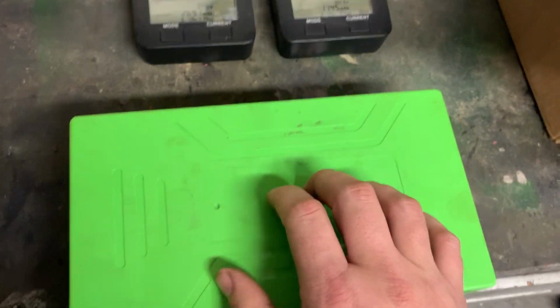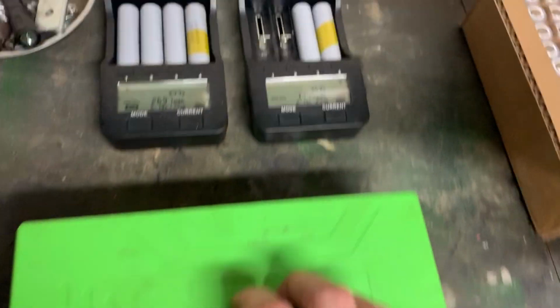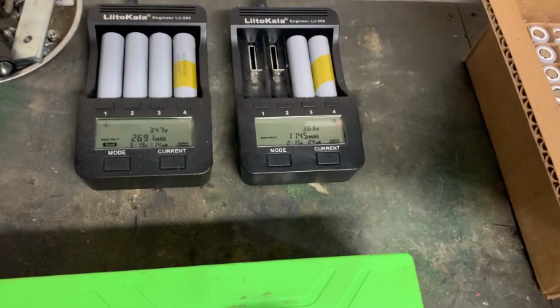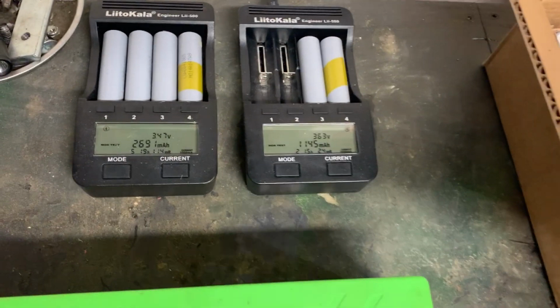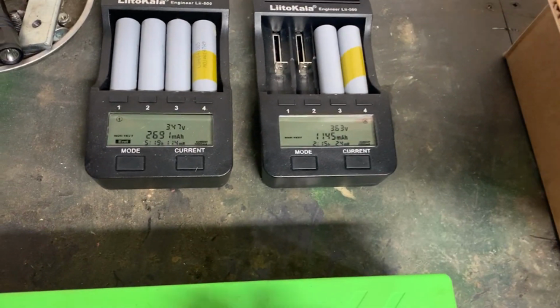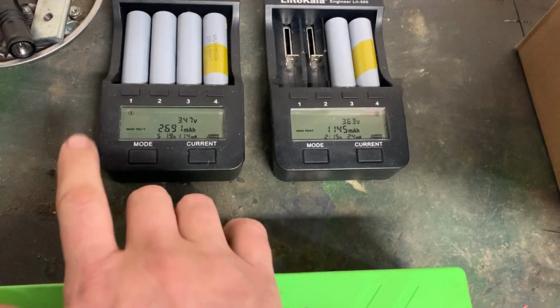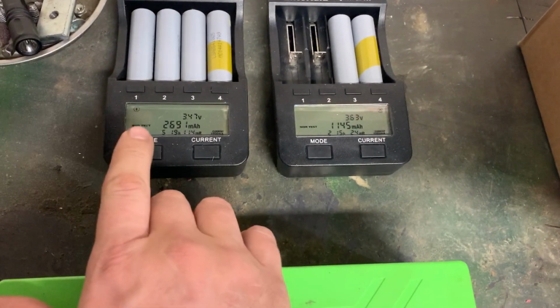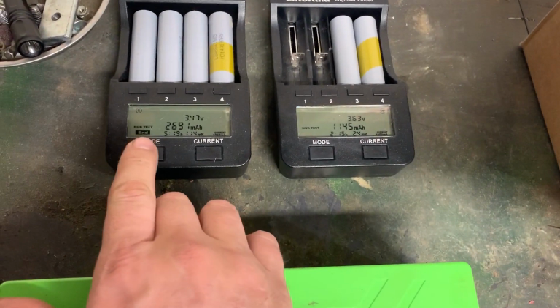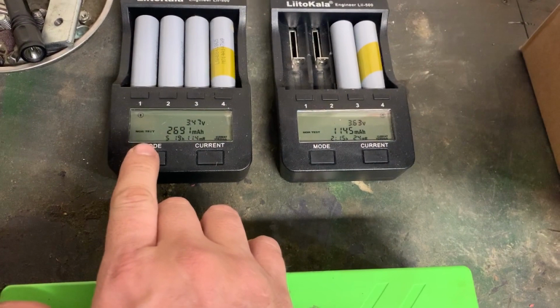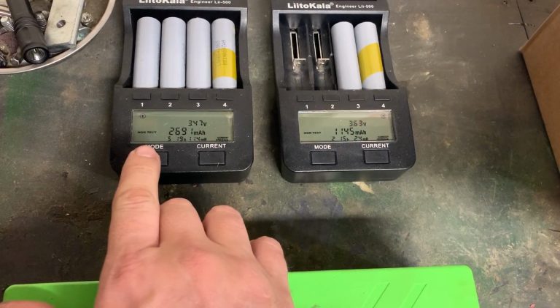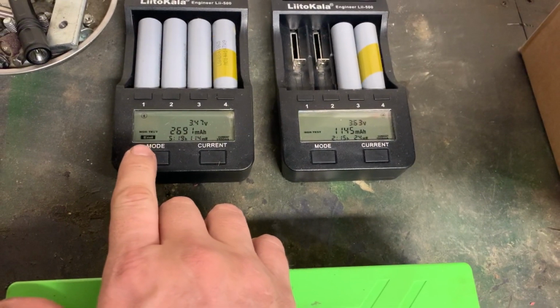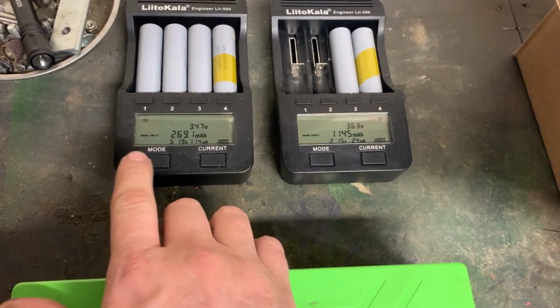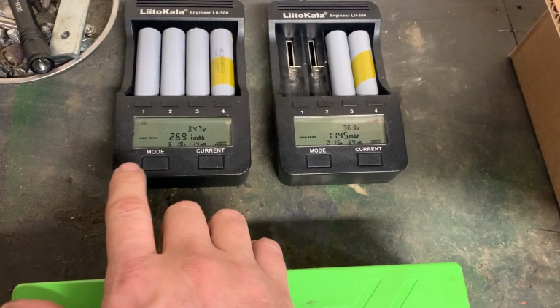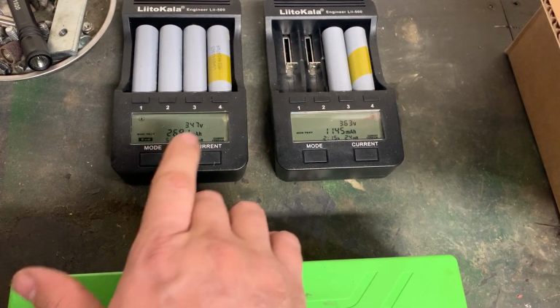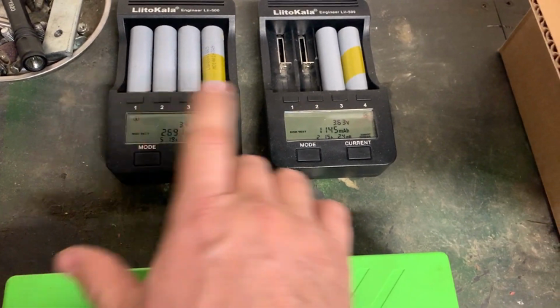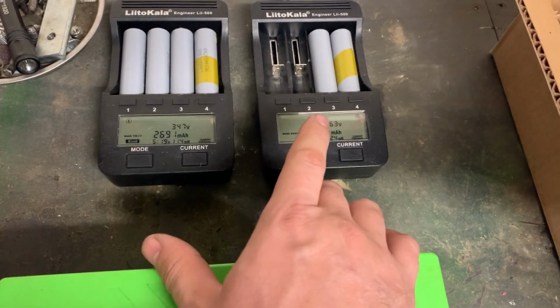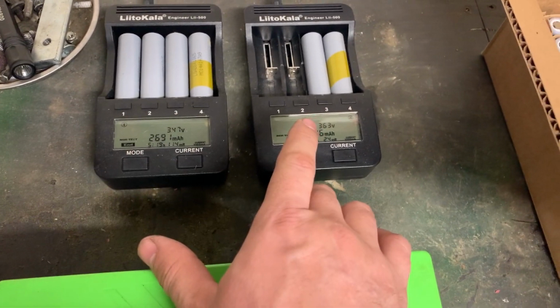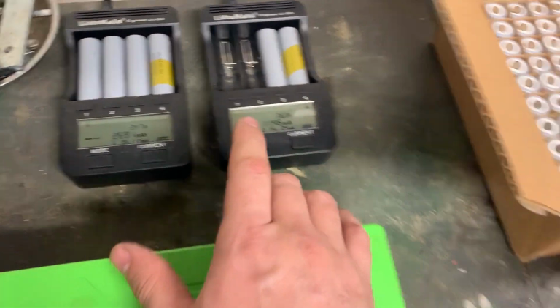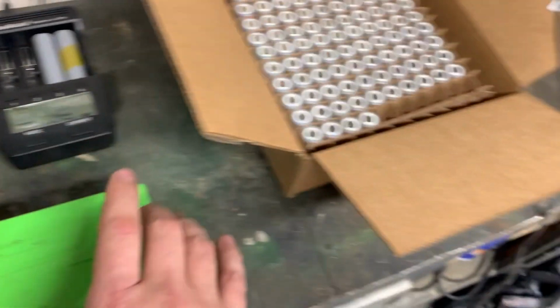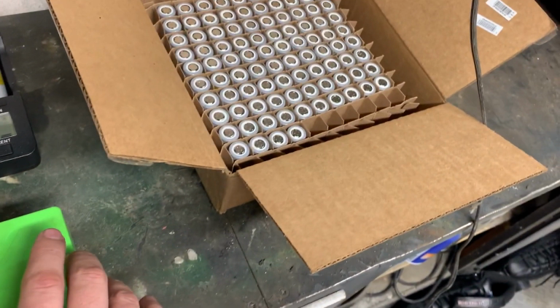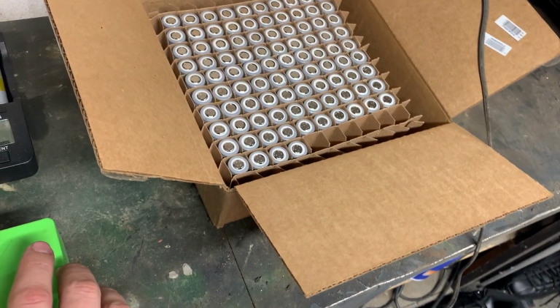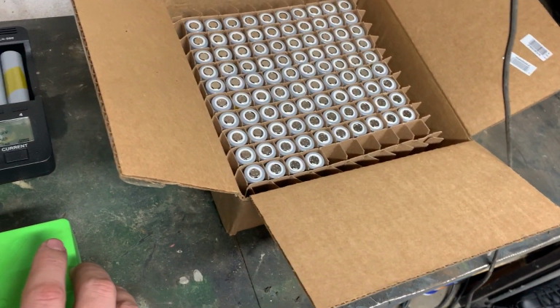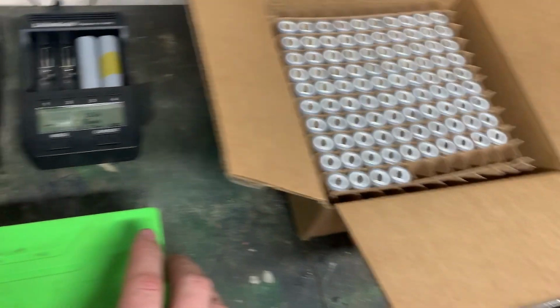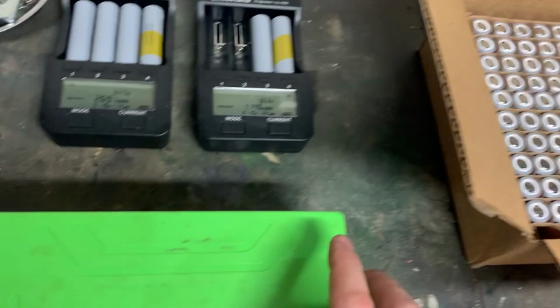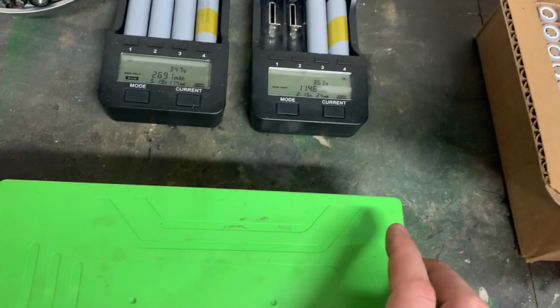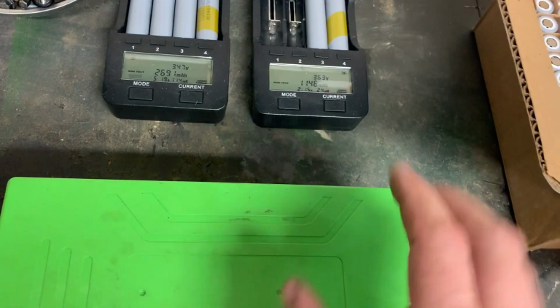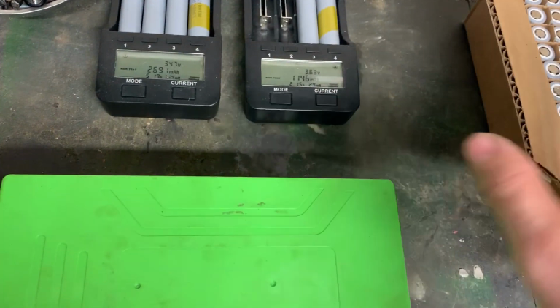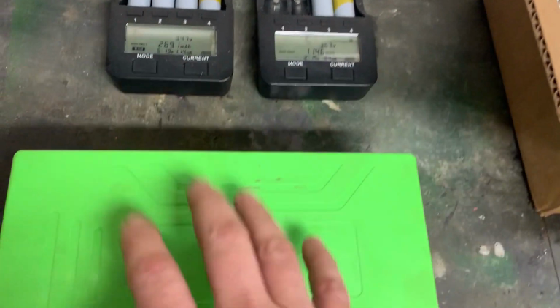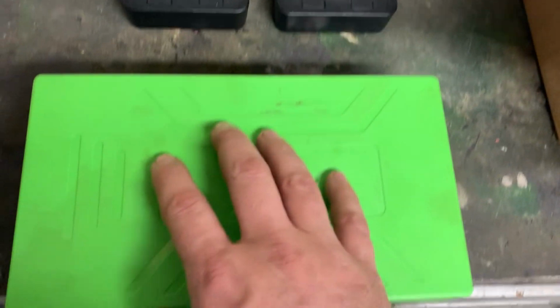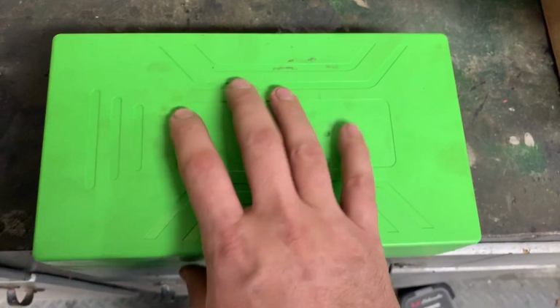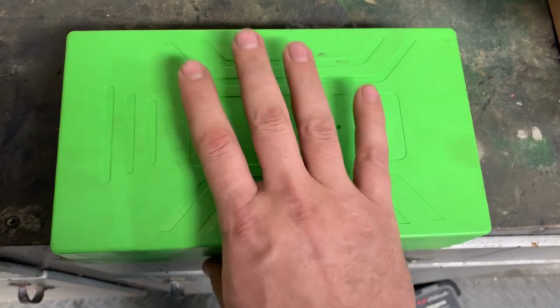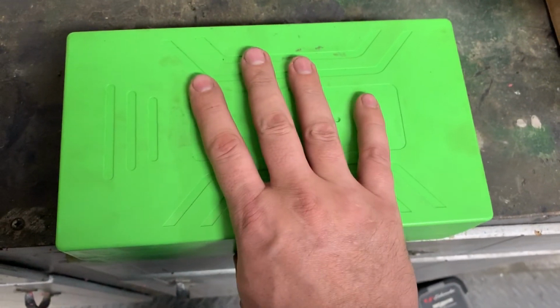I've got these last six cells out of the hundred to test — looks like I've got one that just finished up. Once those are done I'll be able to start building on the actual battery itself.